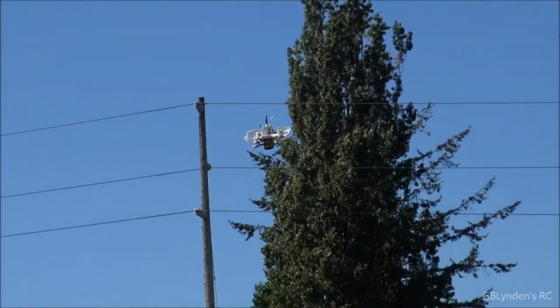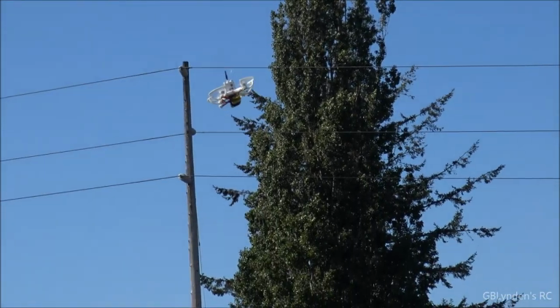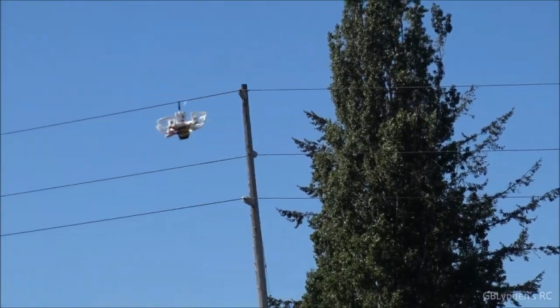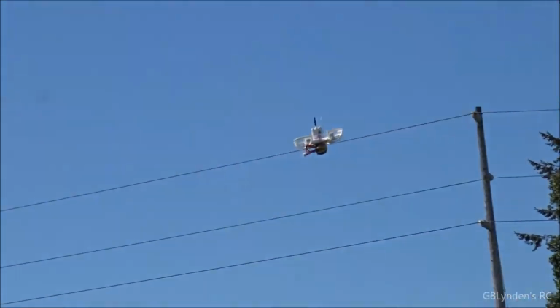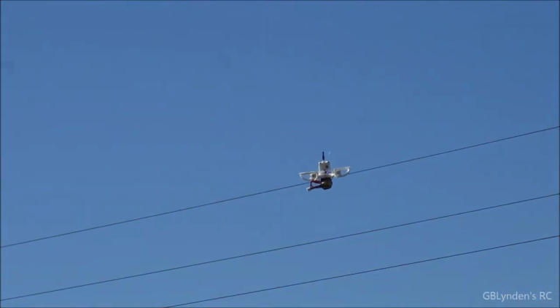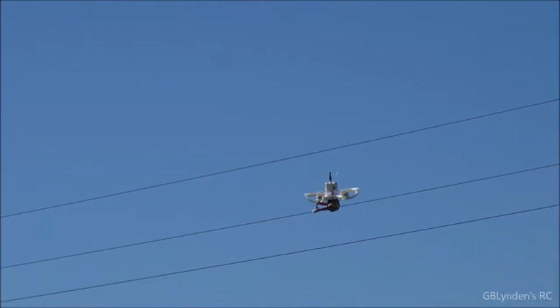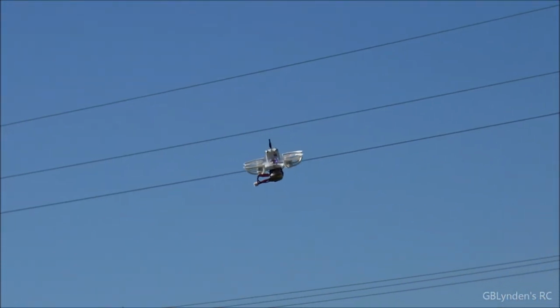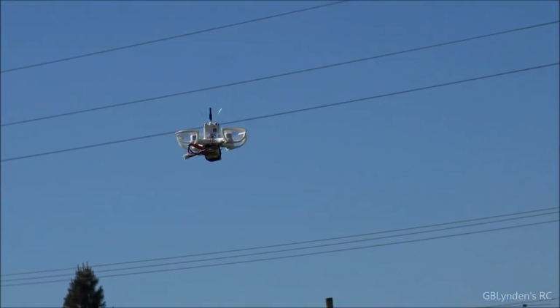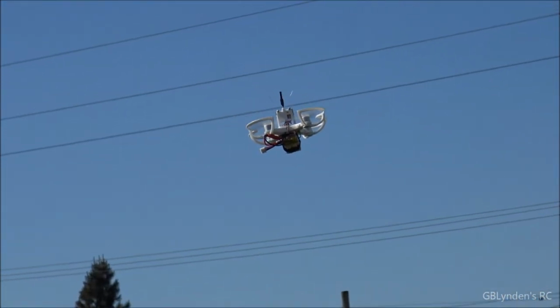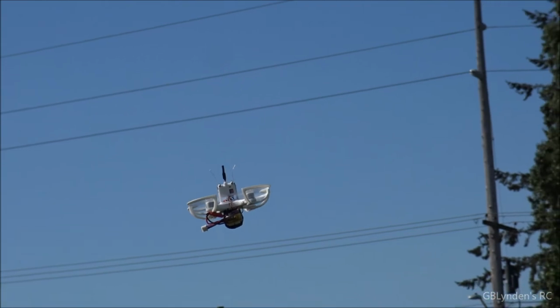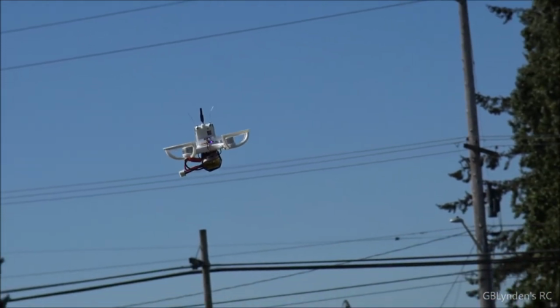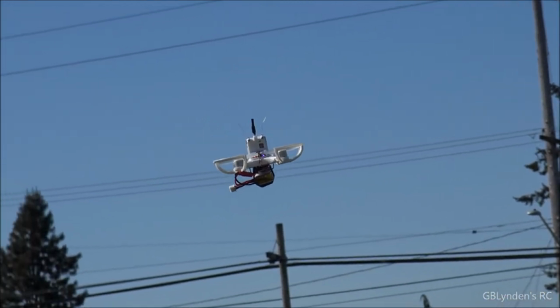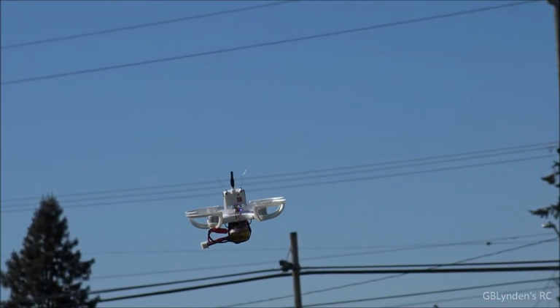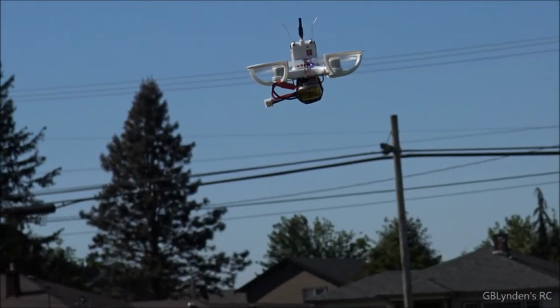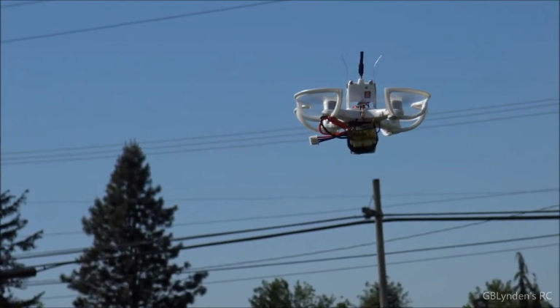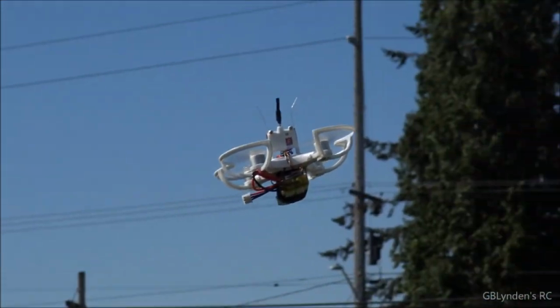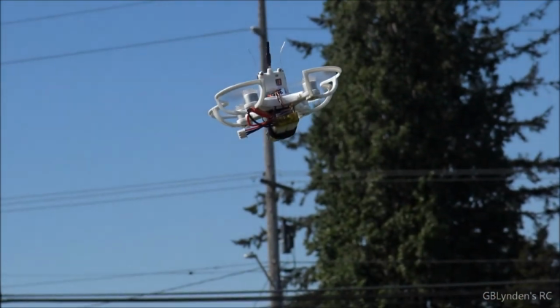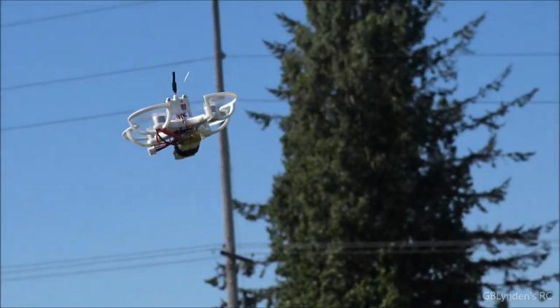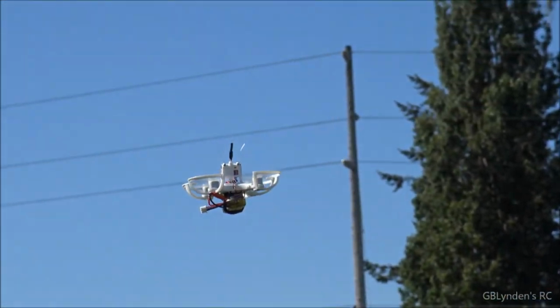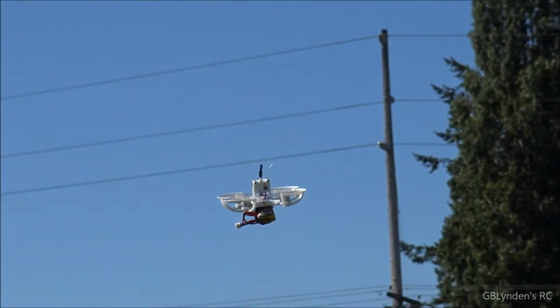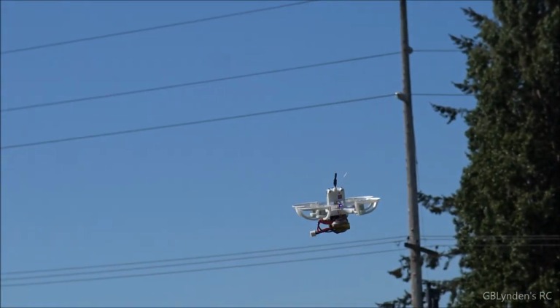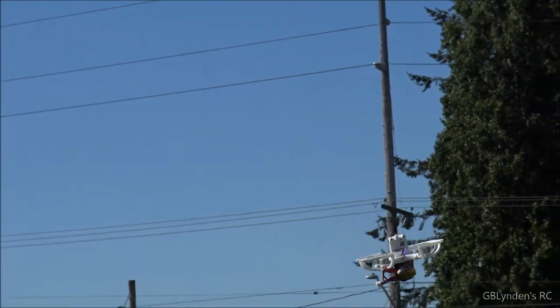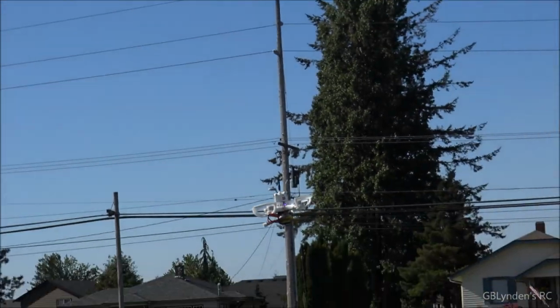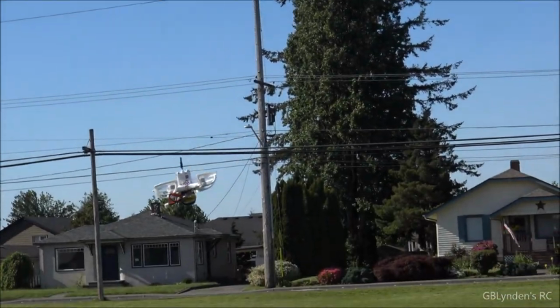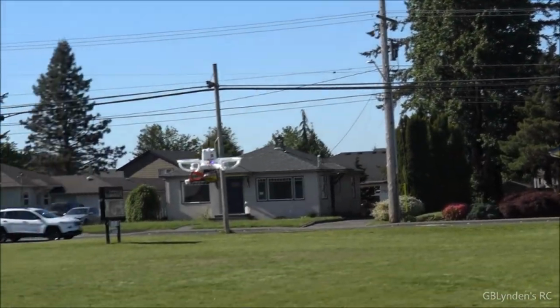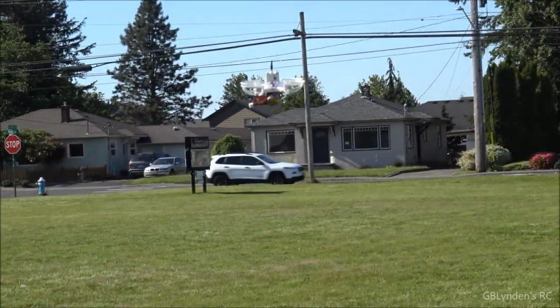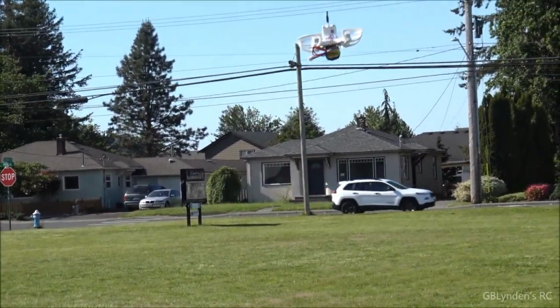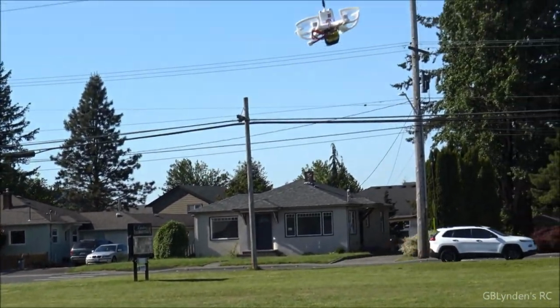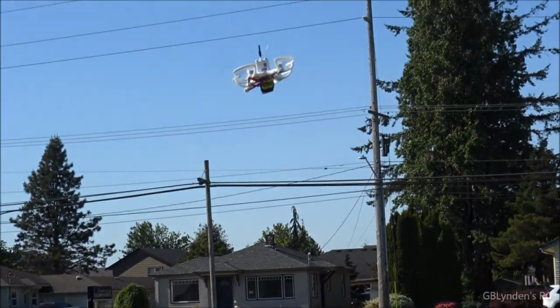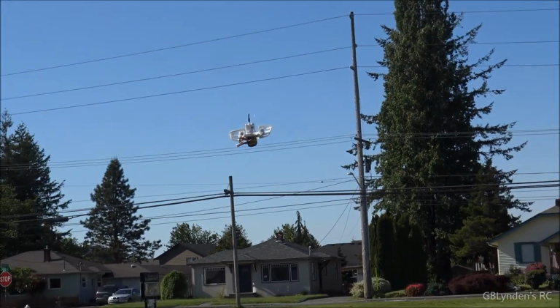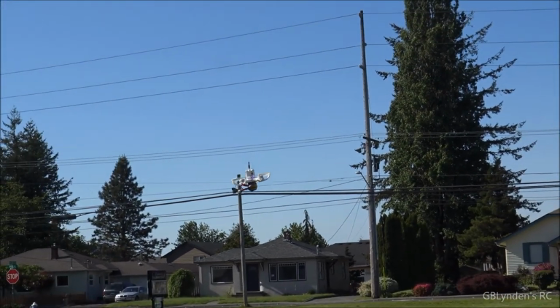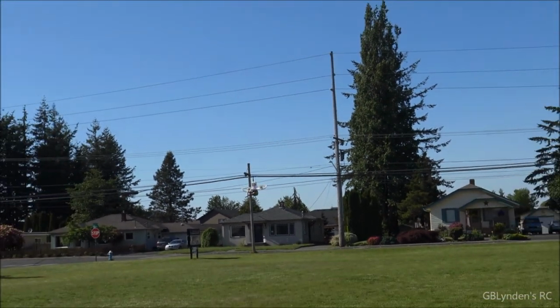Oh yeah, this thing is a nice little flyer. There's some wind out here and I can't really tell. It's a nice little brushless beast.